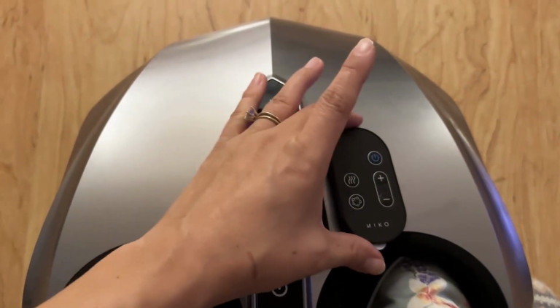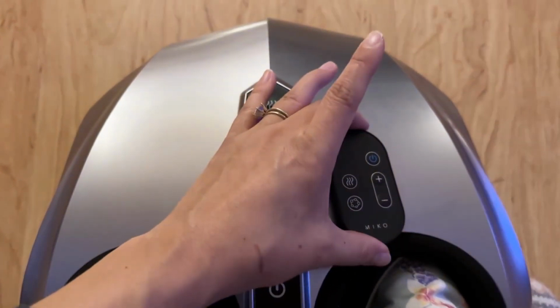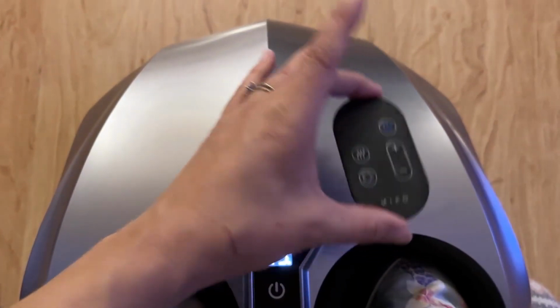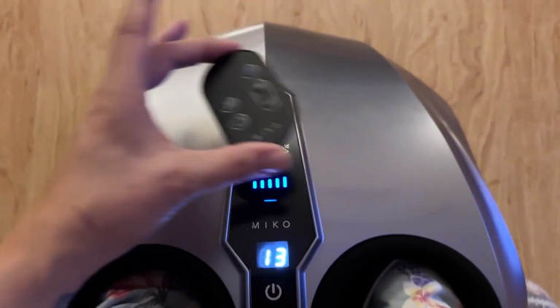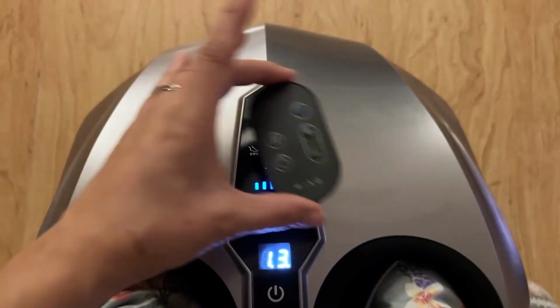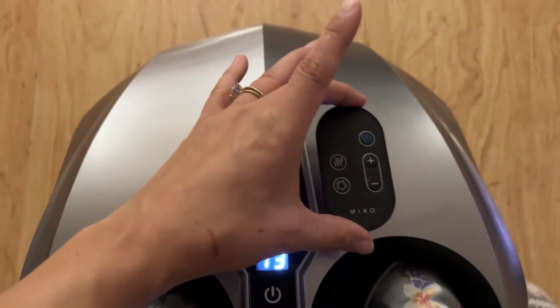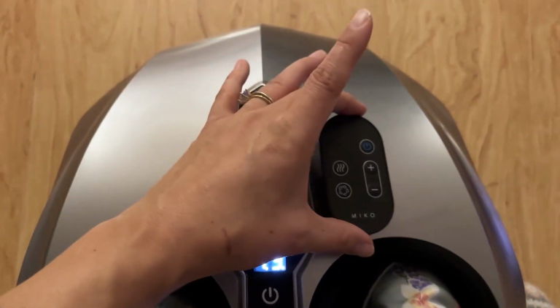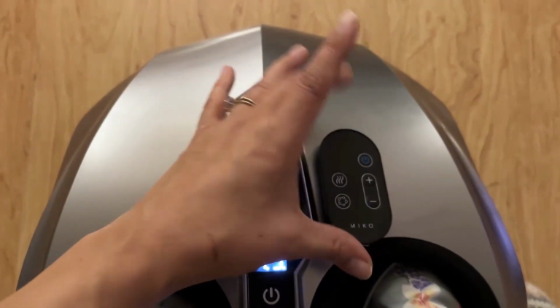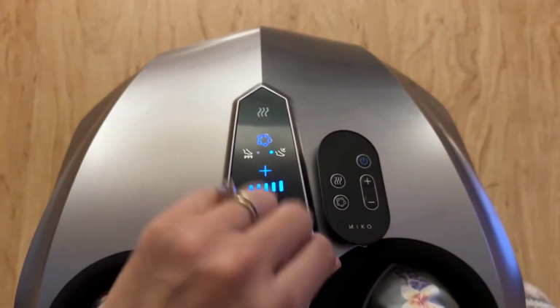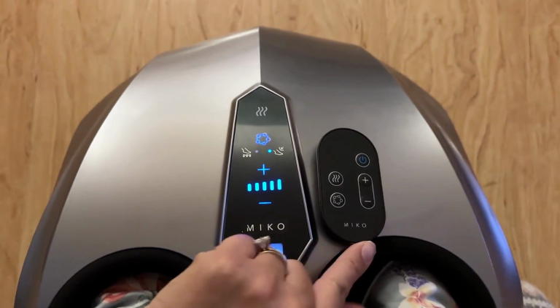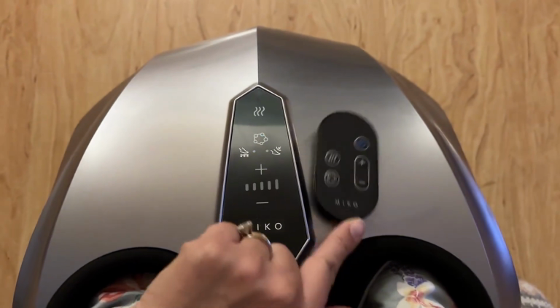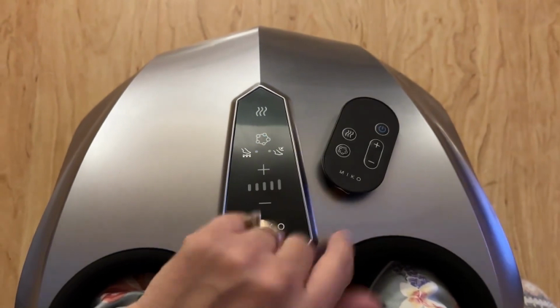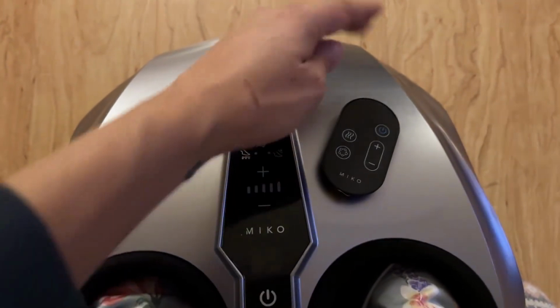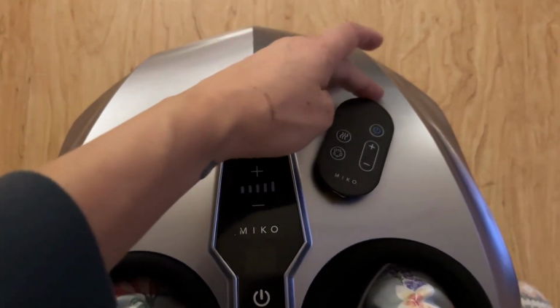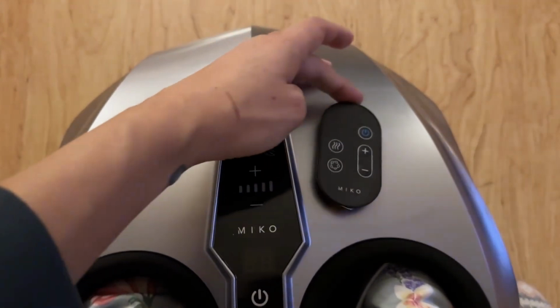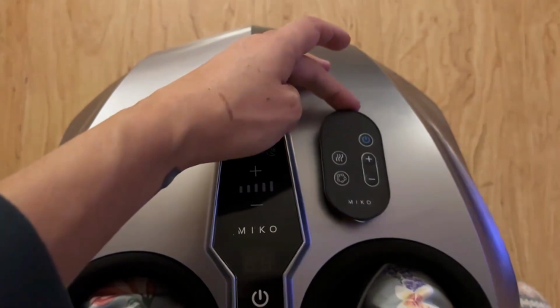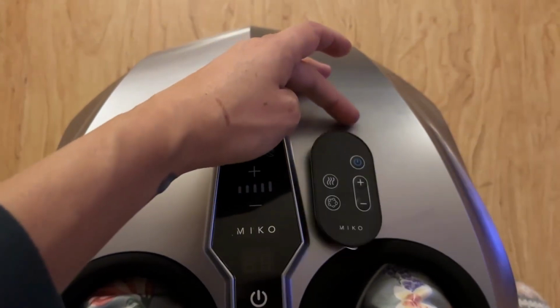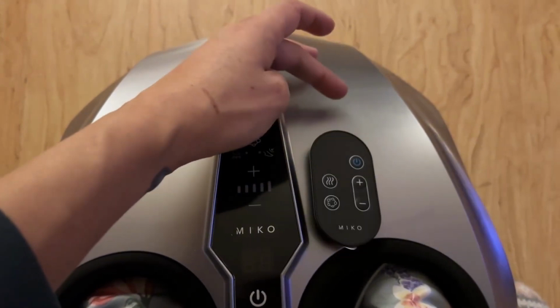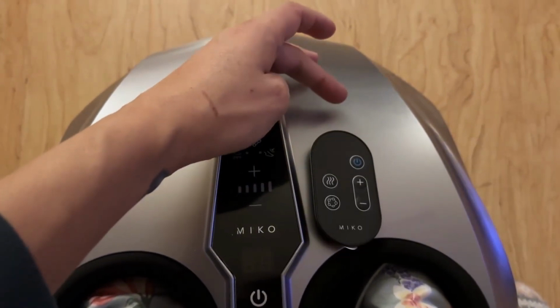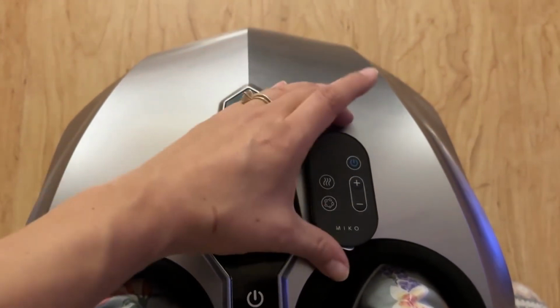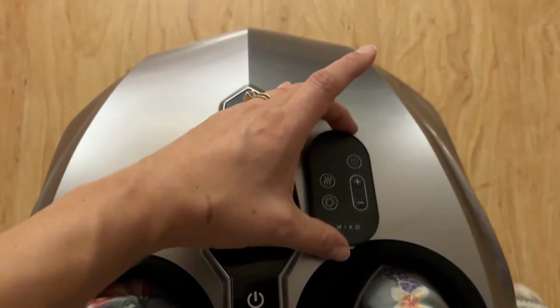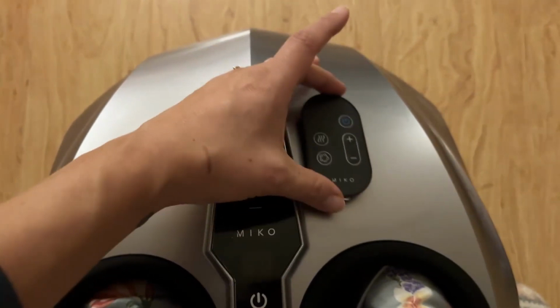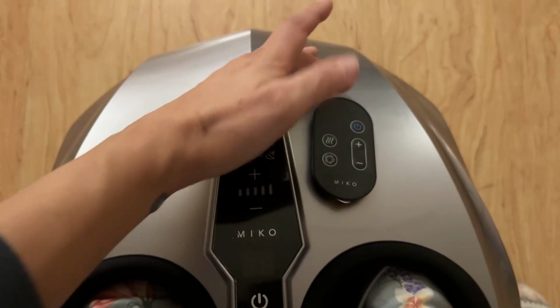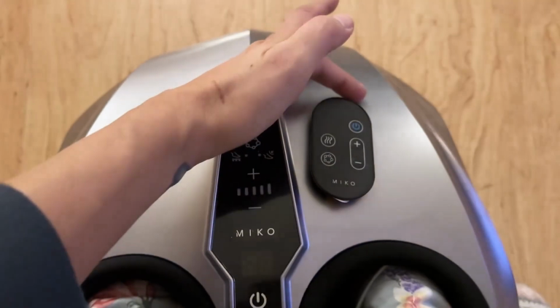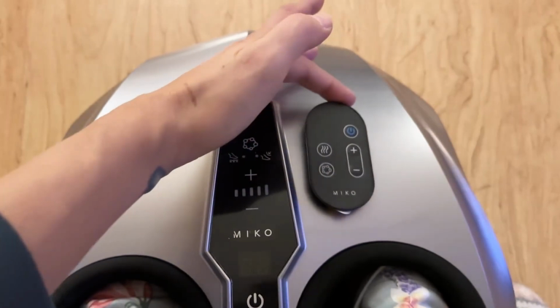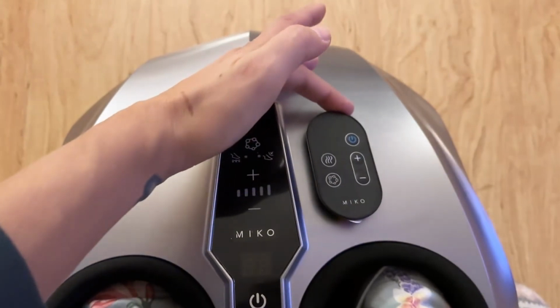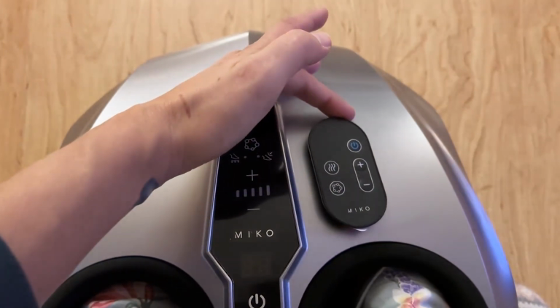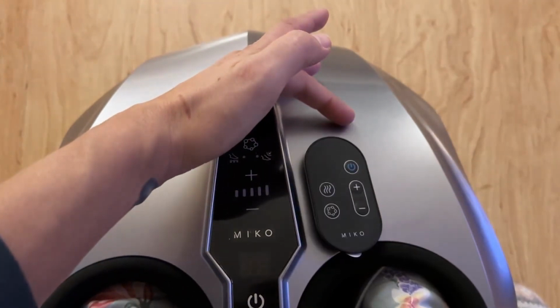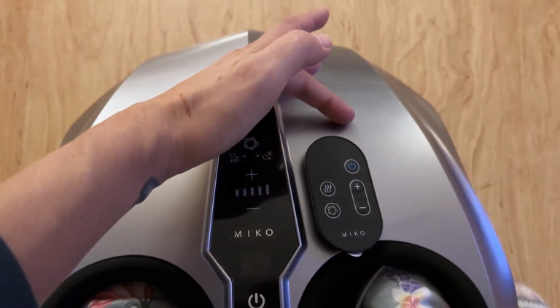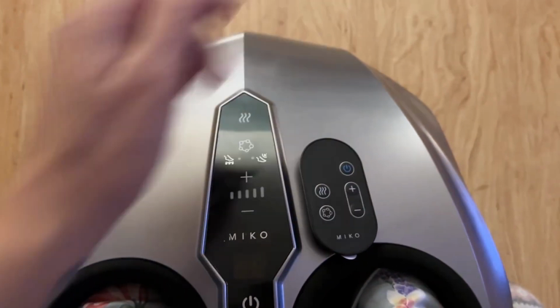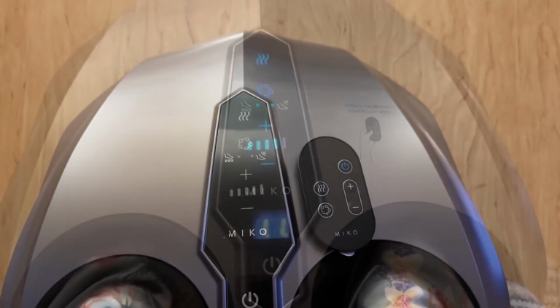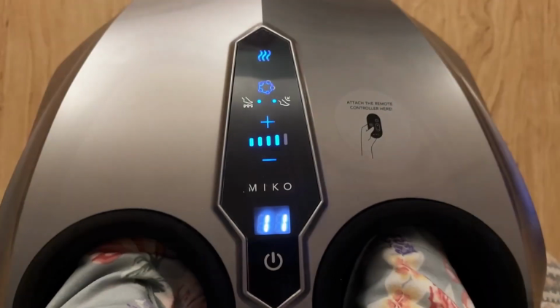Another bonus thing is that the remote can attach to the foot massager by a magnet. You see that? It just kind of finds it — there you have it.